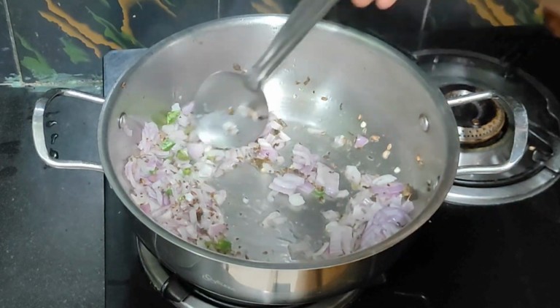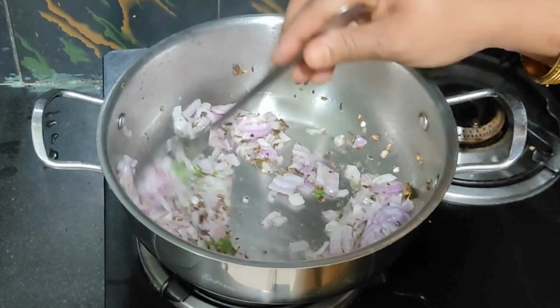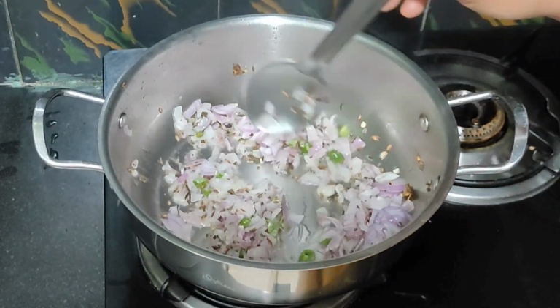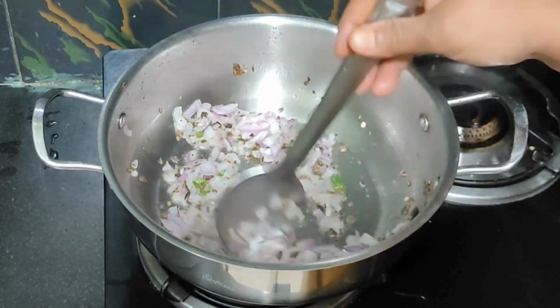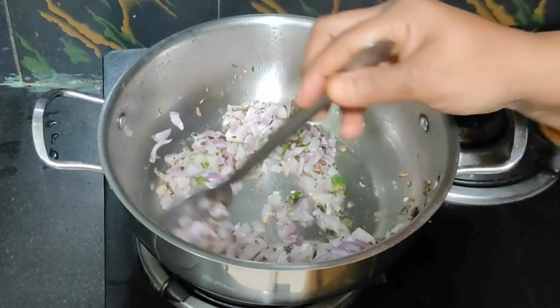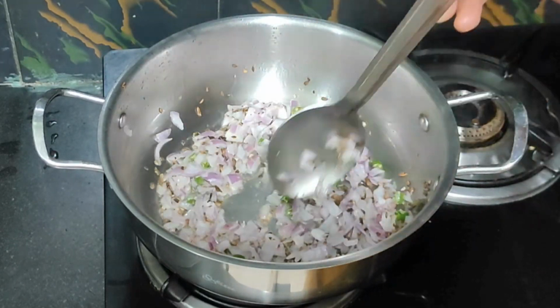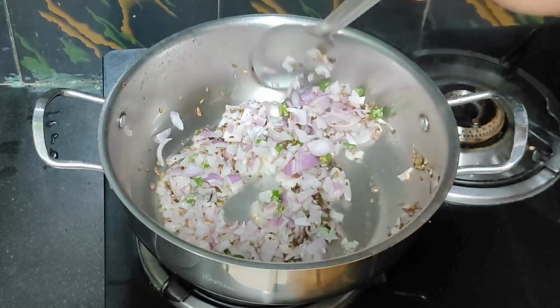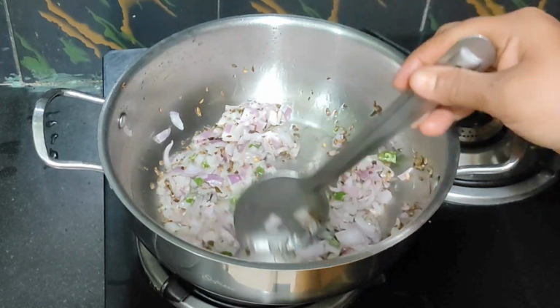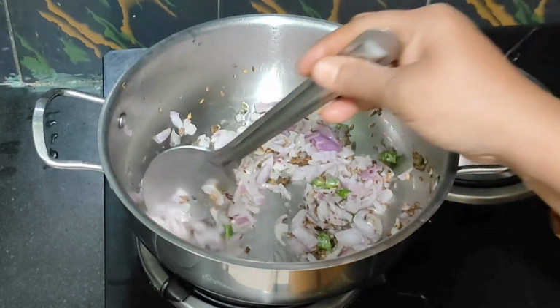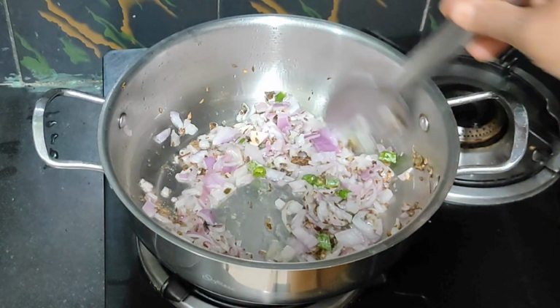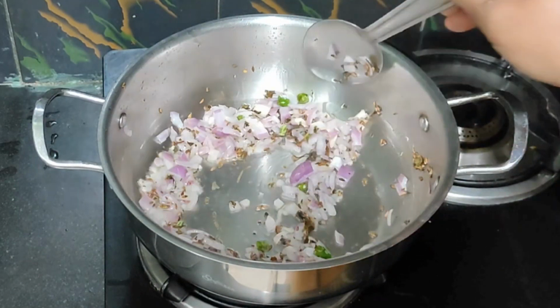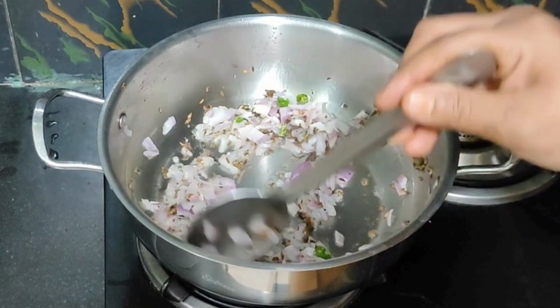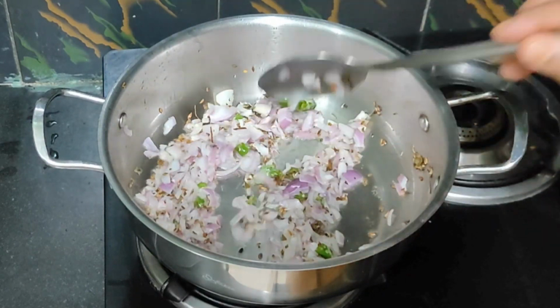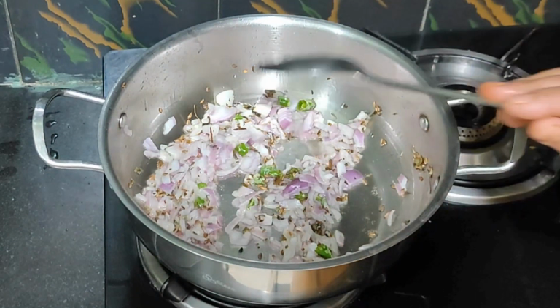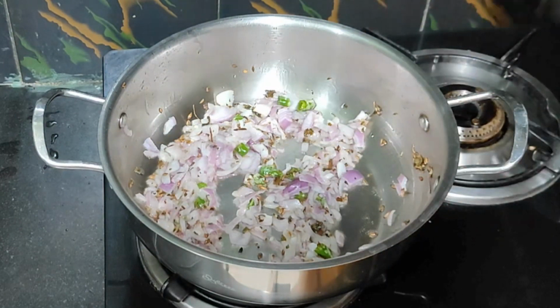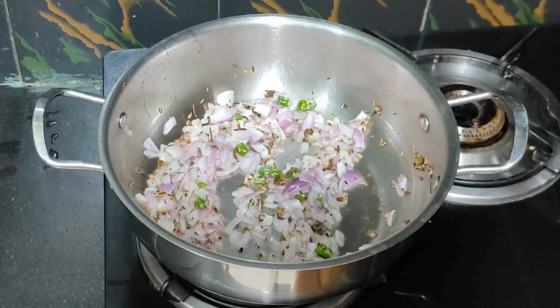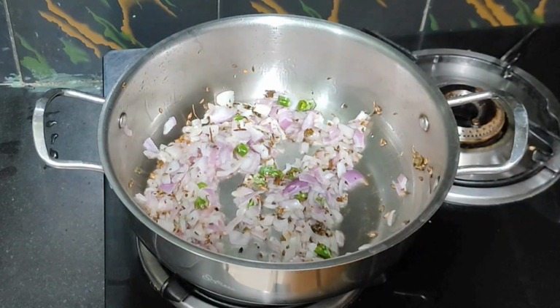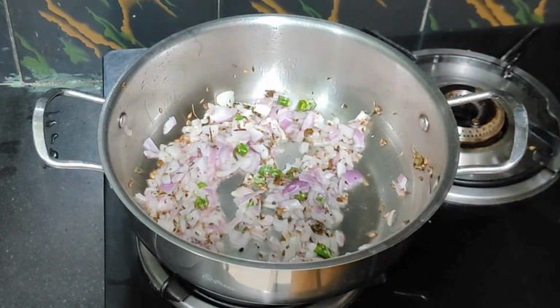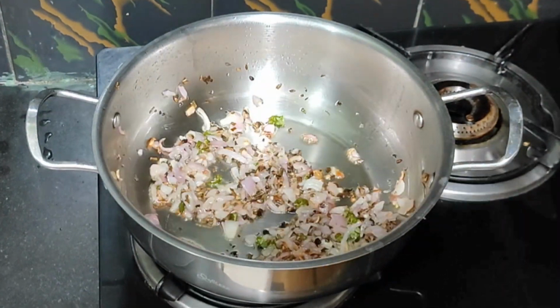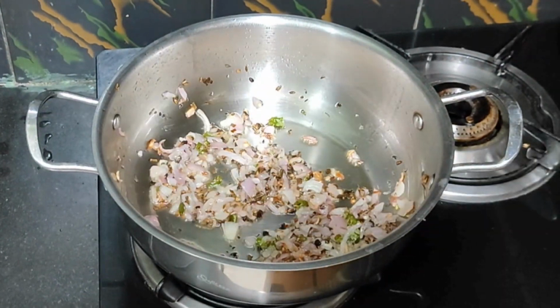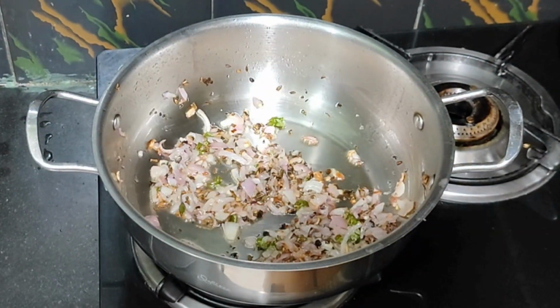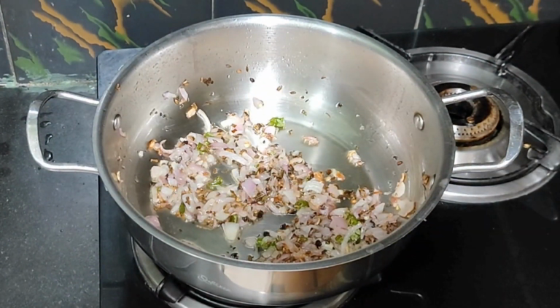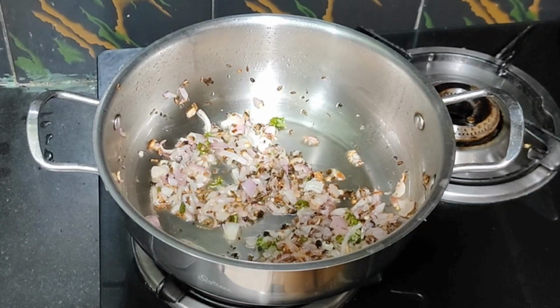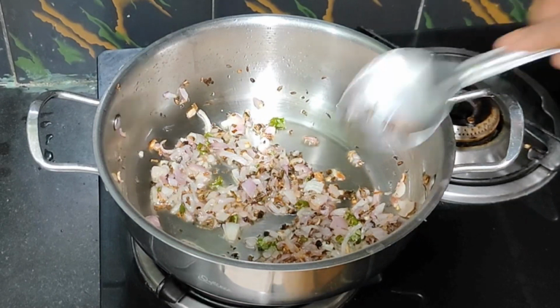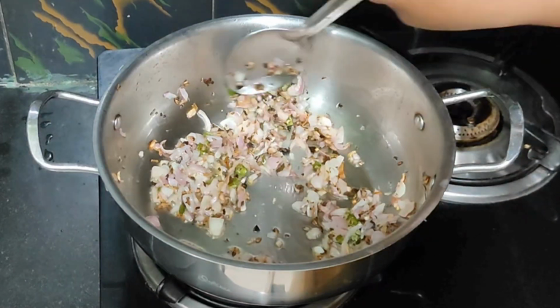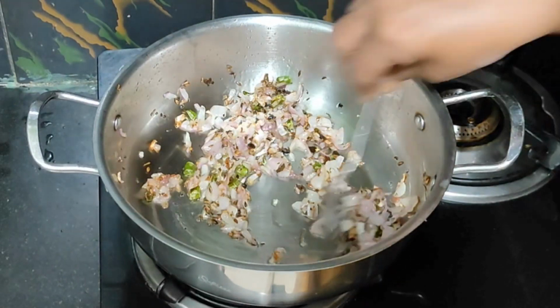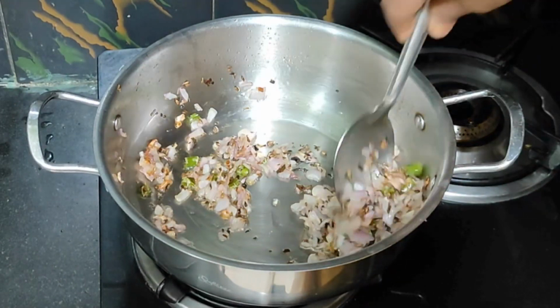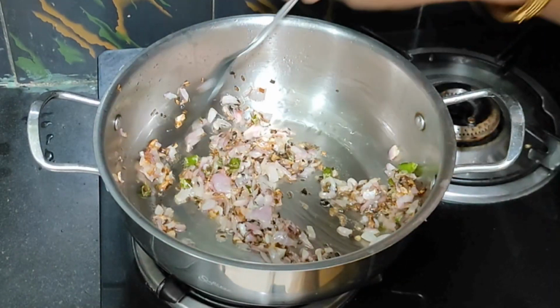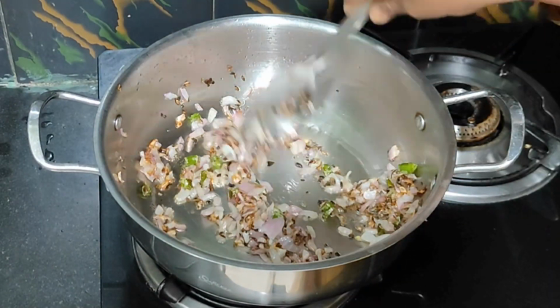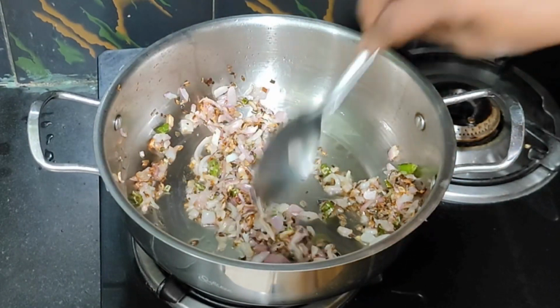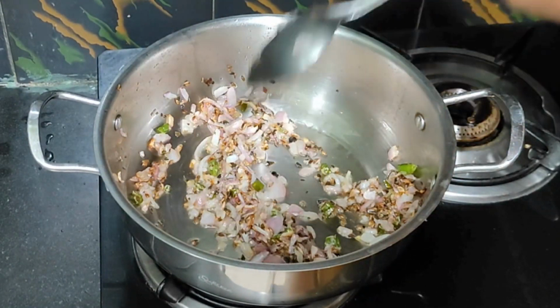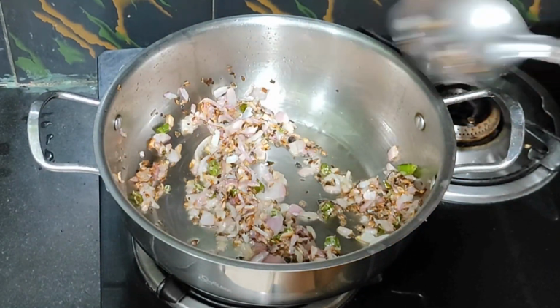I added medium paneer 100g. Now we are going to cut the onion and brown.